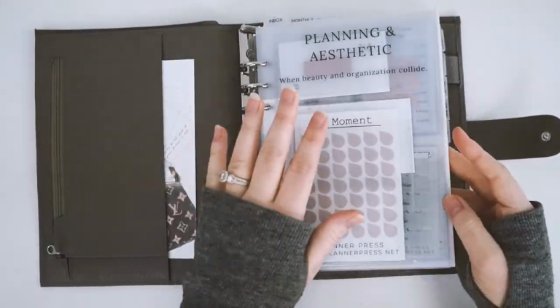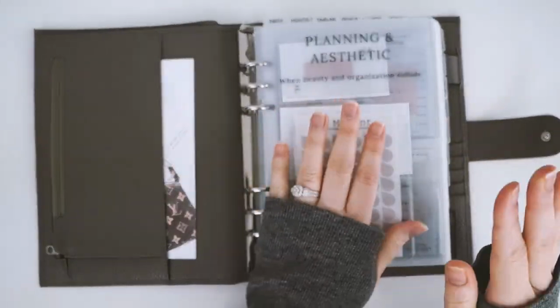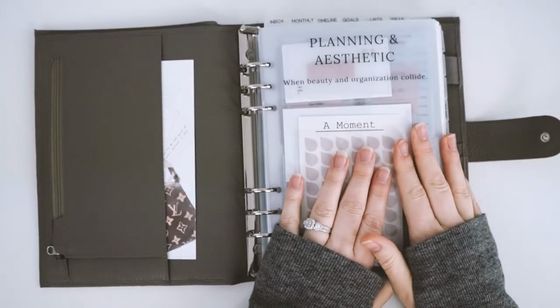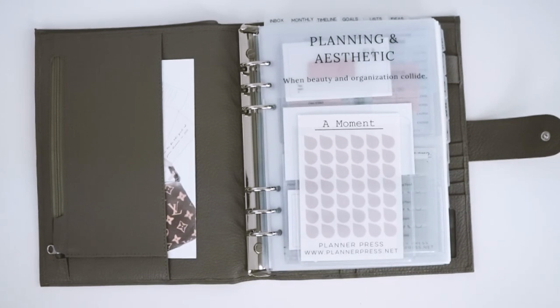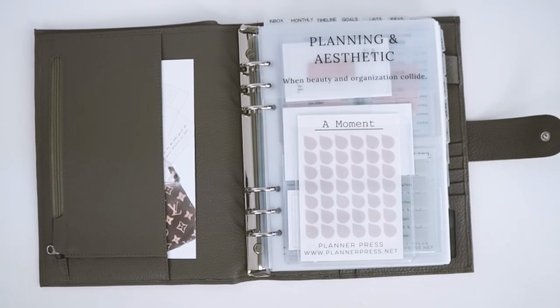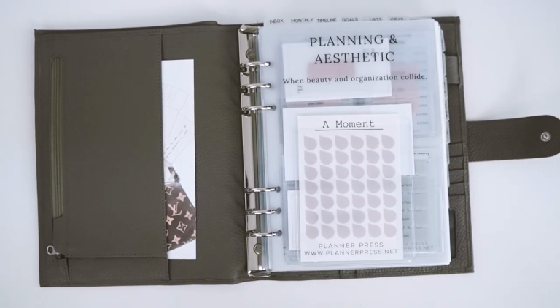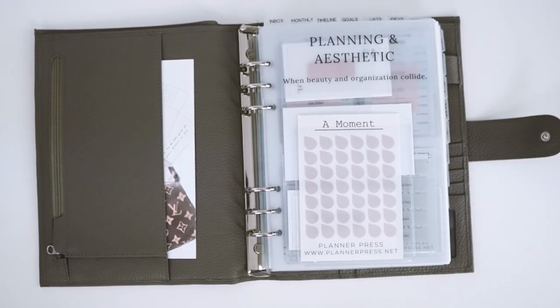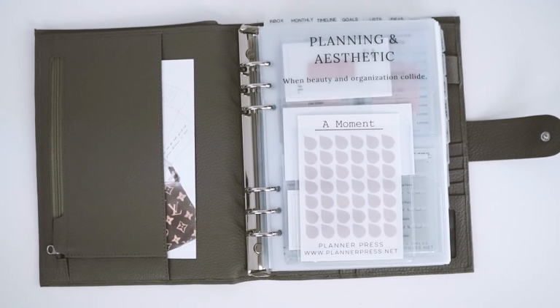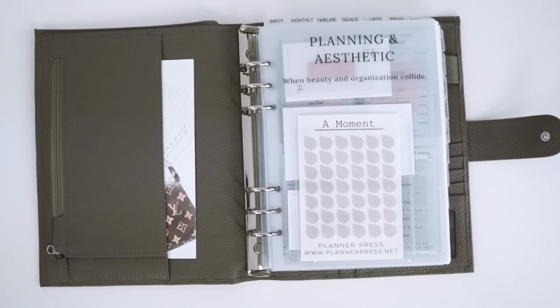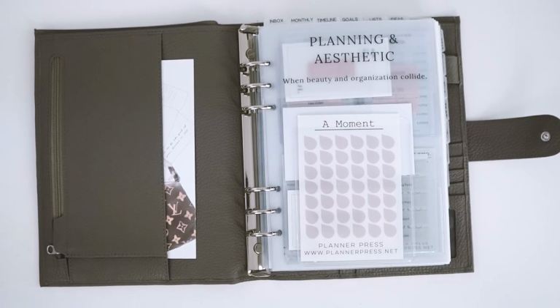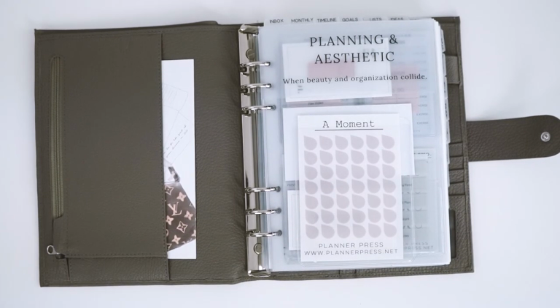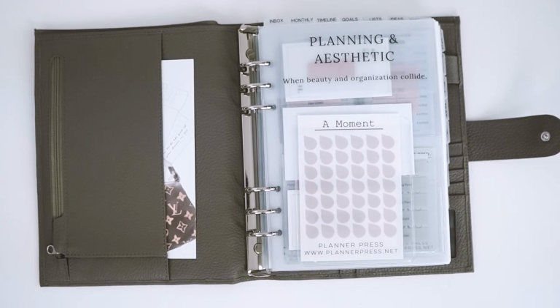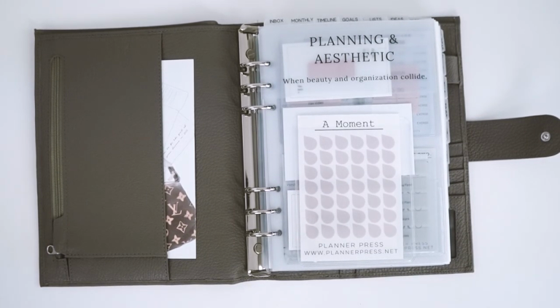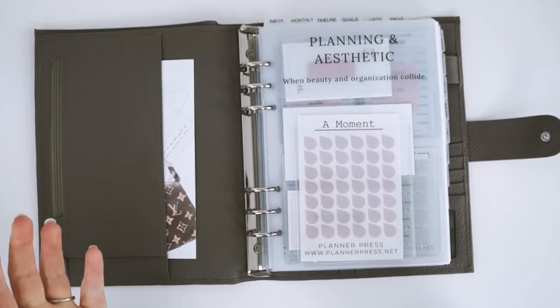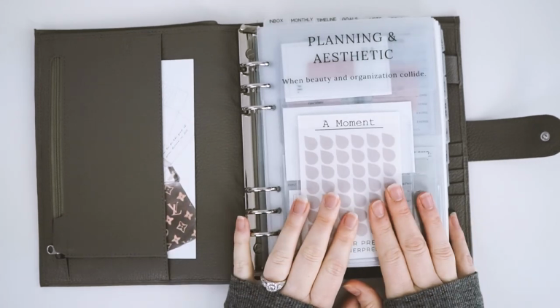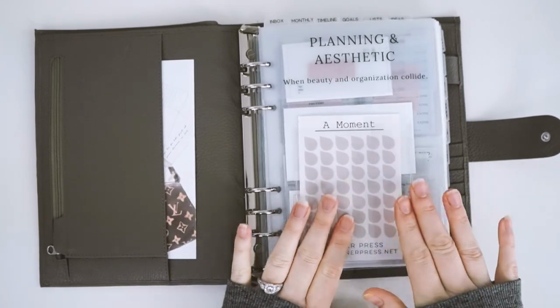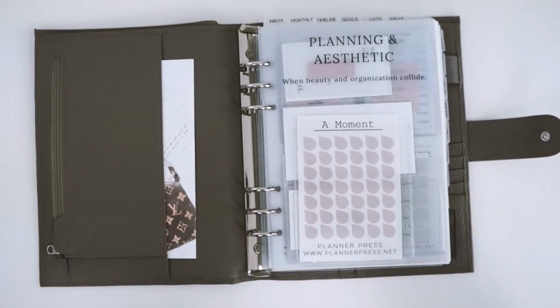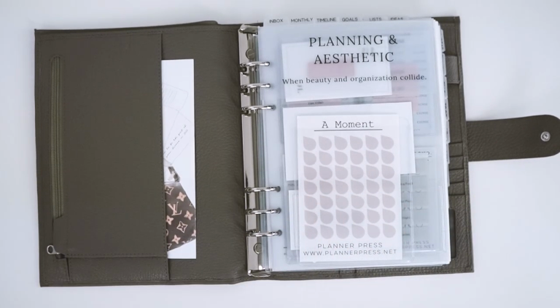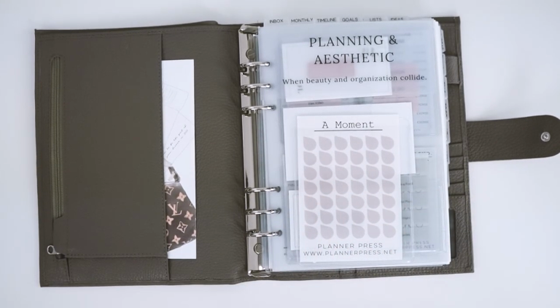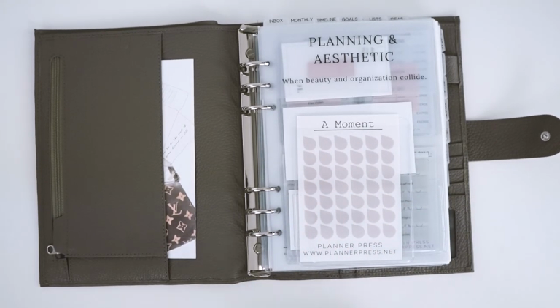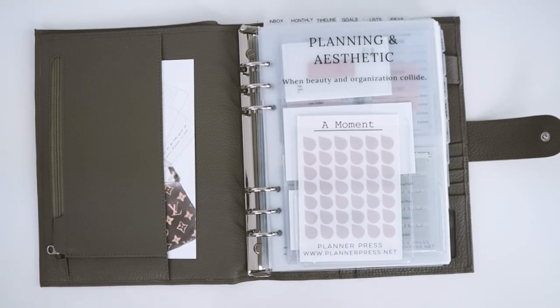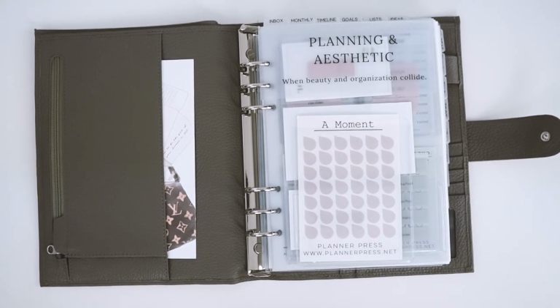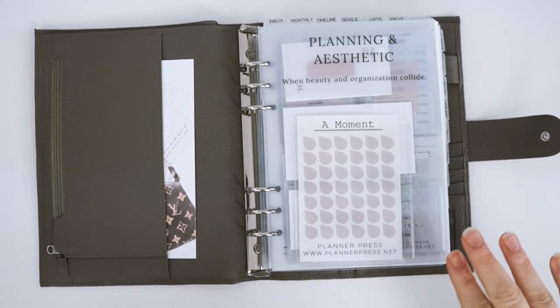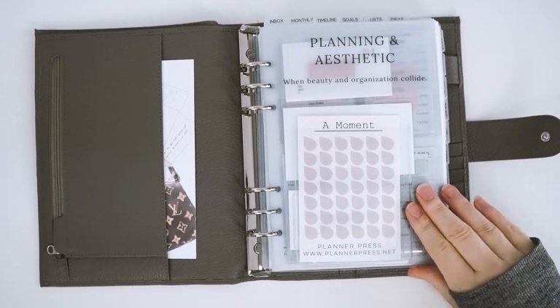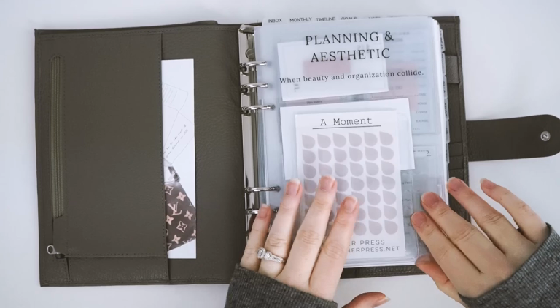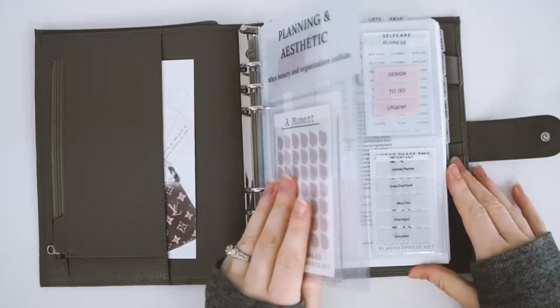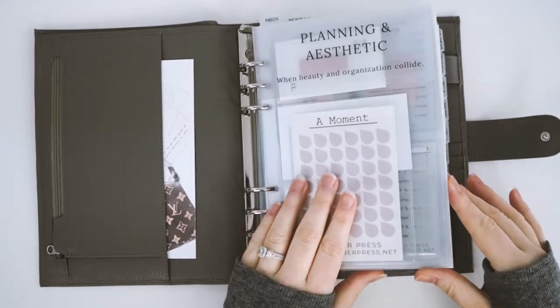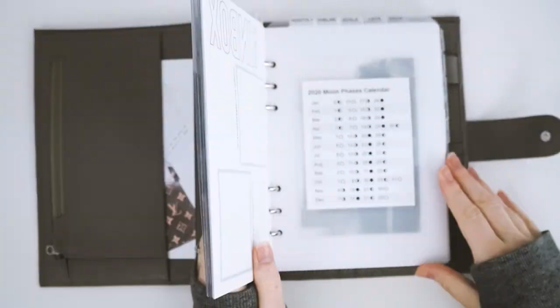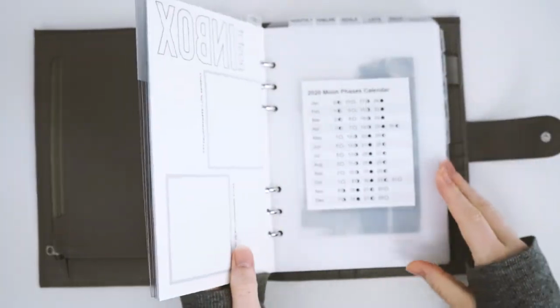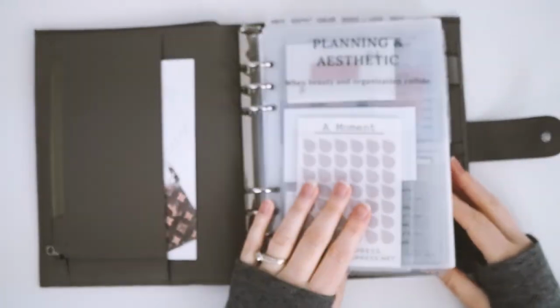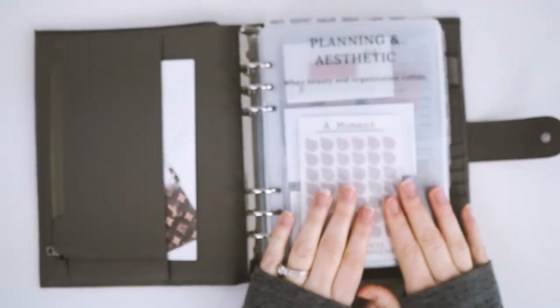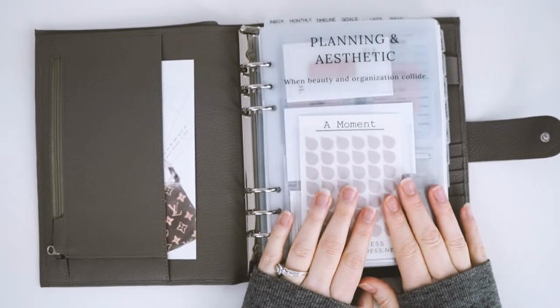That is my setup so far. I will do another flip once I get the rest of the inserts in — they should be arriving in a couple of days and I cannot wait. I hope you guys love it. I'll have all the links posted below for everything in our shop and all the cute stuff from other shops.